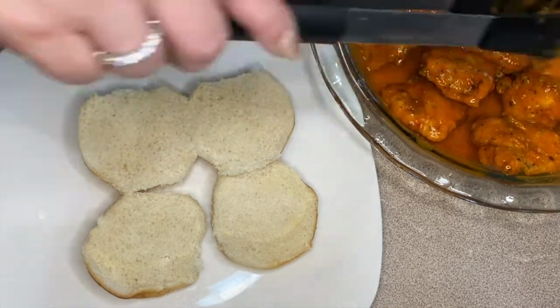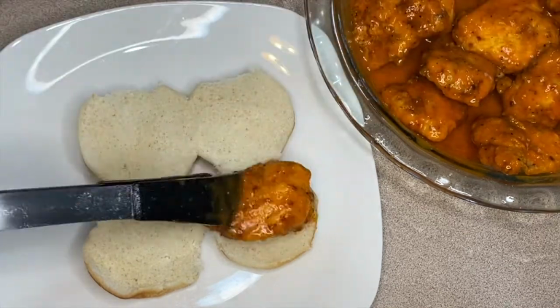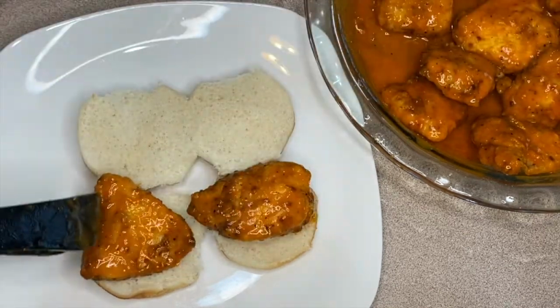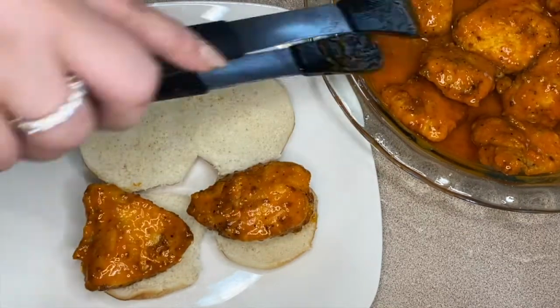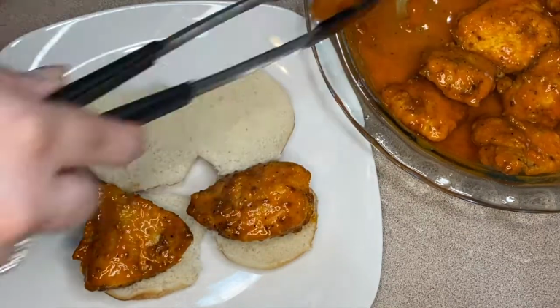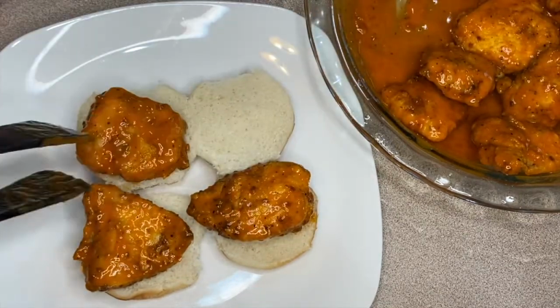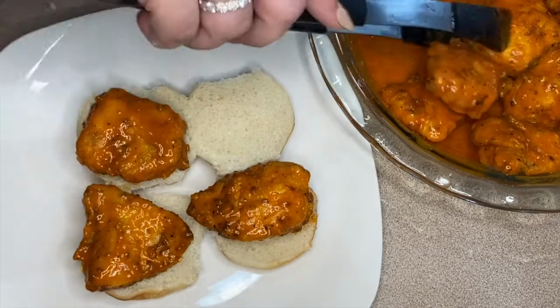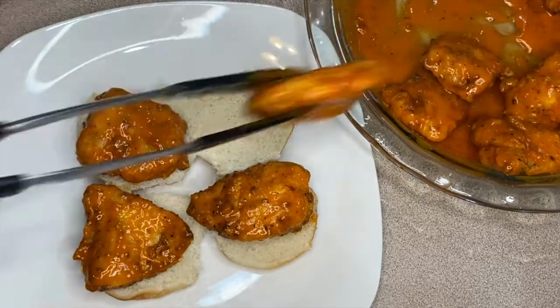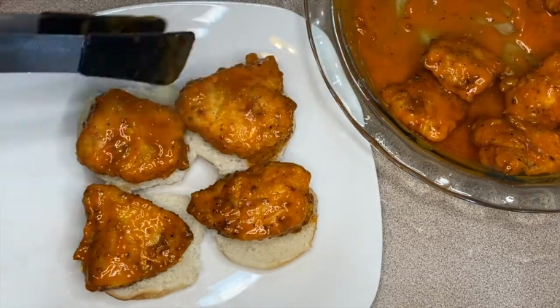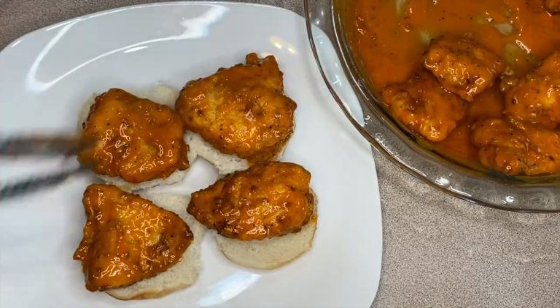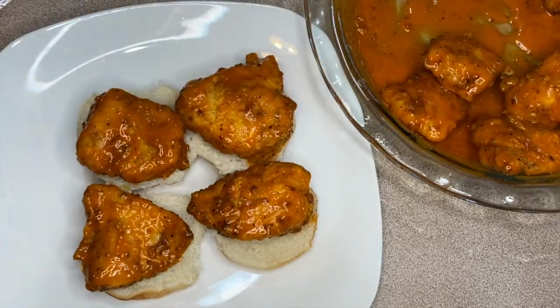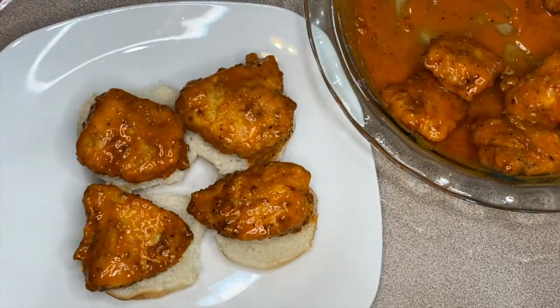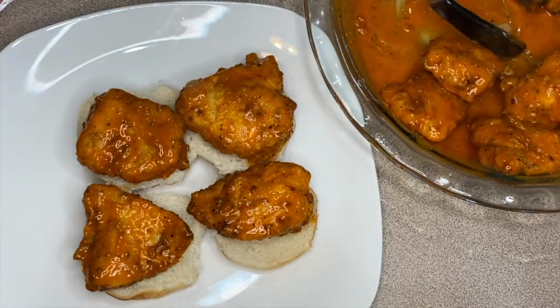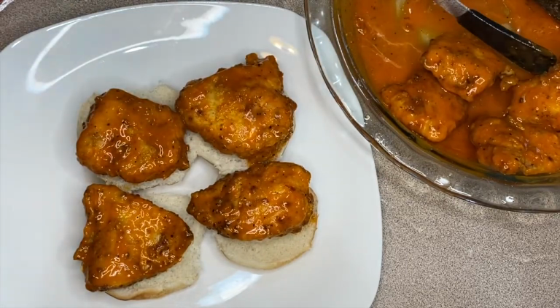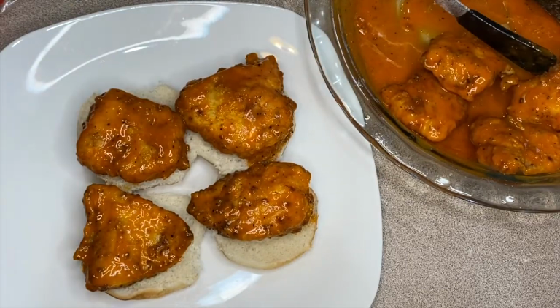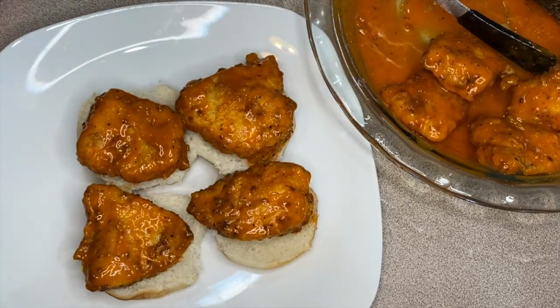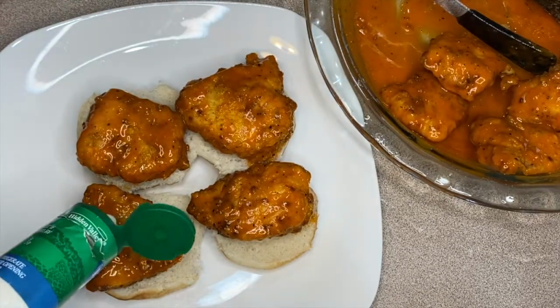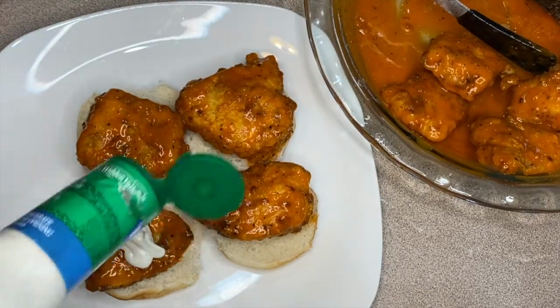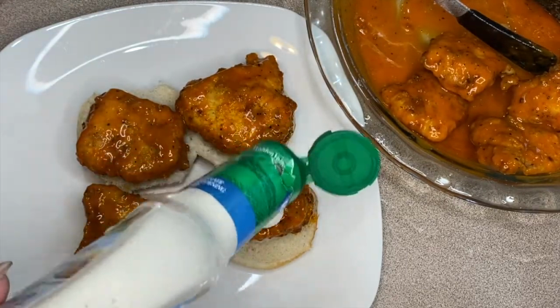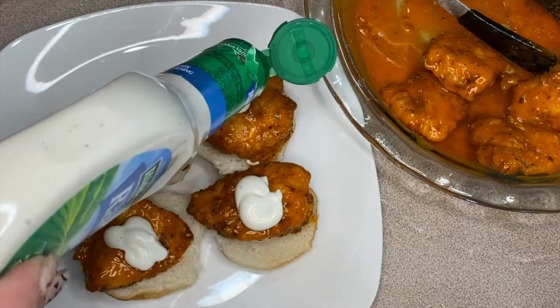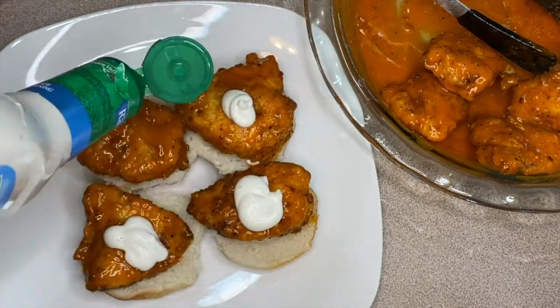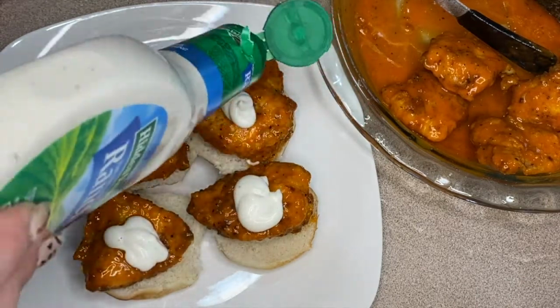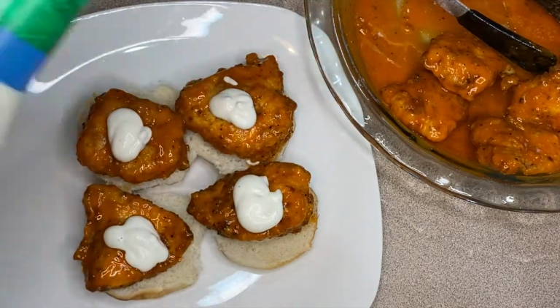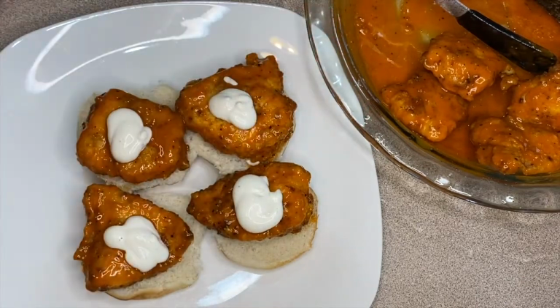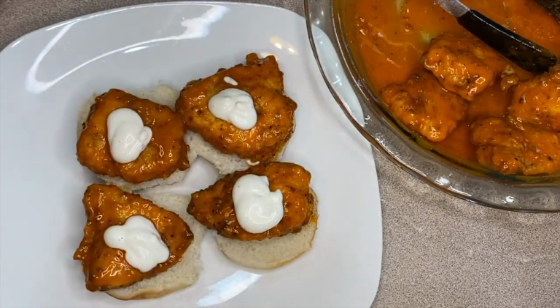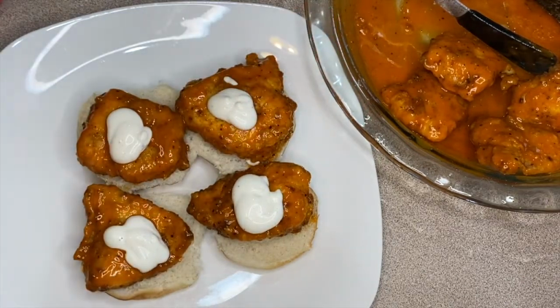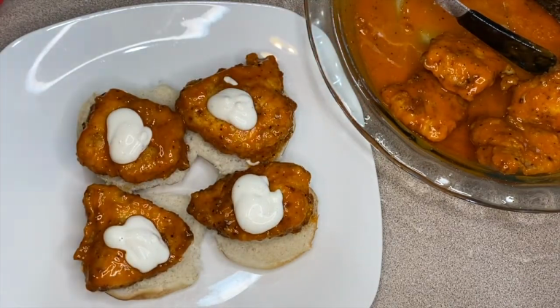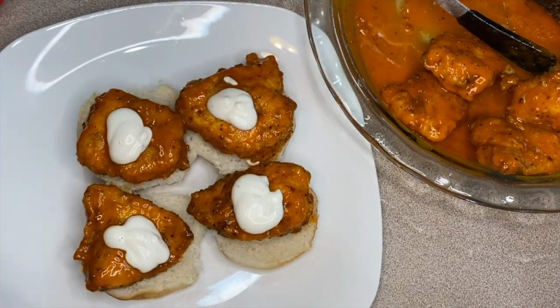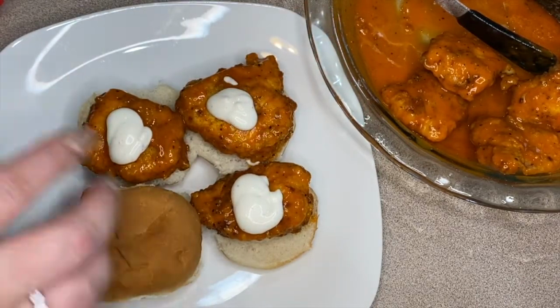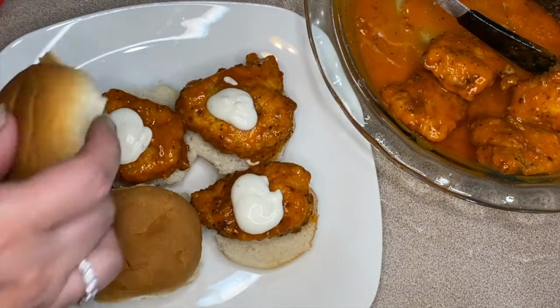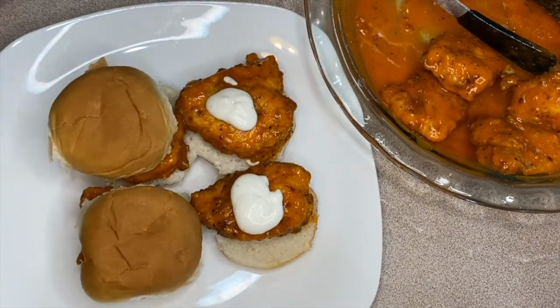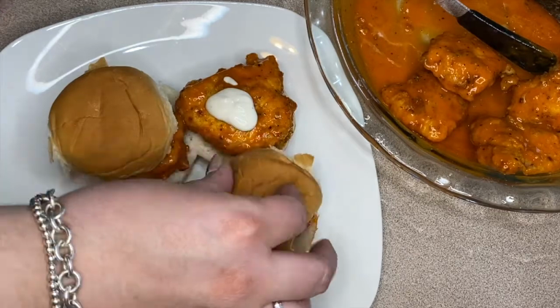This part is super simple — we're just putting down the chicken and I'm going to top it with ranch. I also like to top them with pickles sometimes. It's completely up to you or whoever you are making them for, but either way they are going to be delicious.